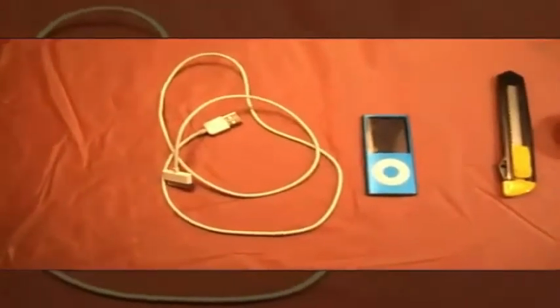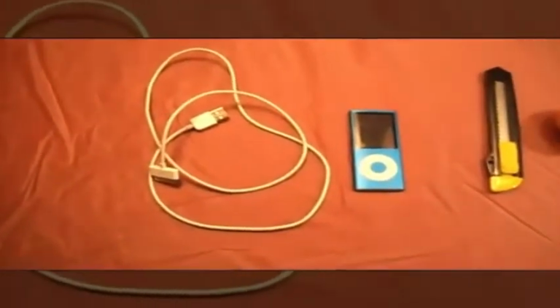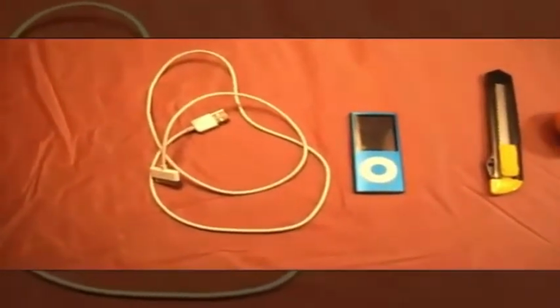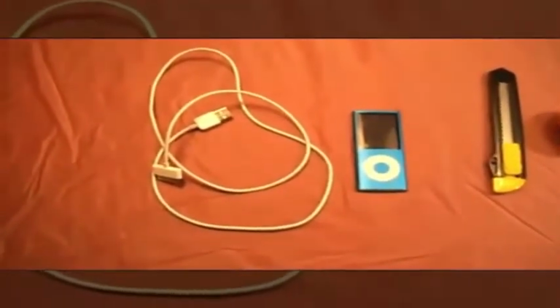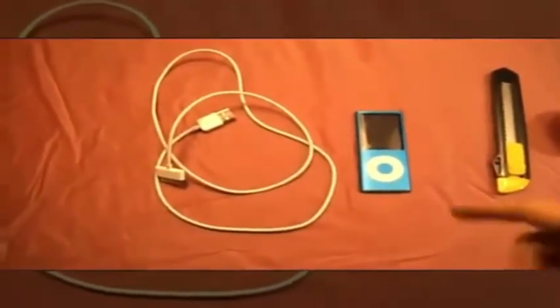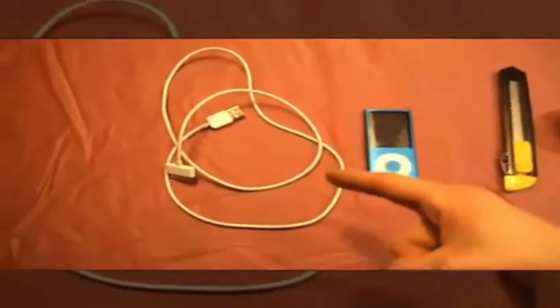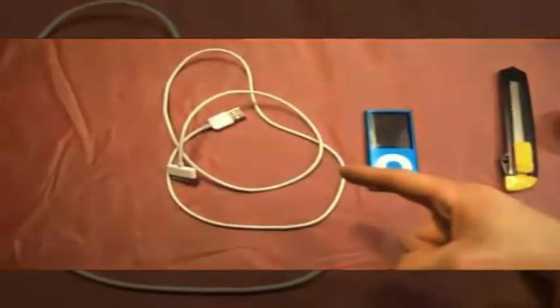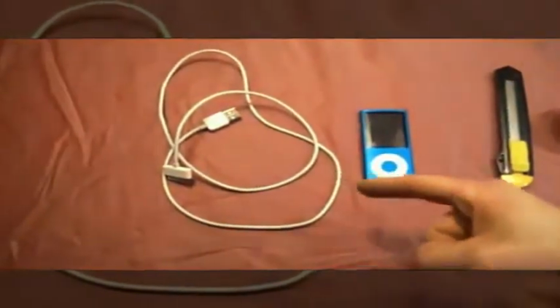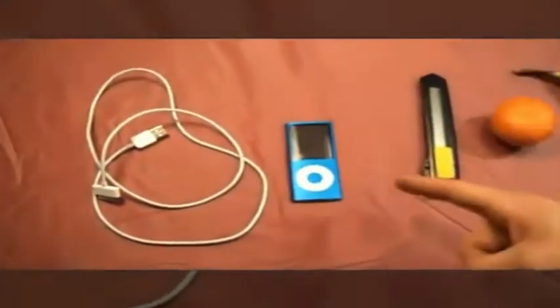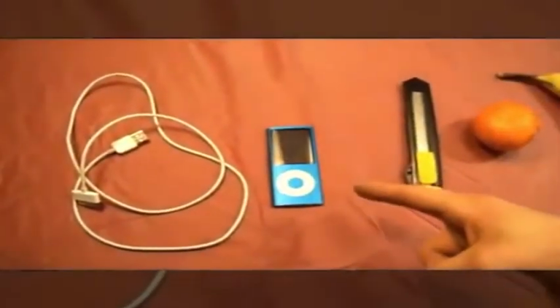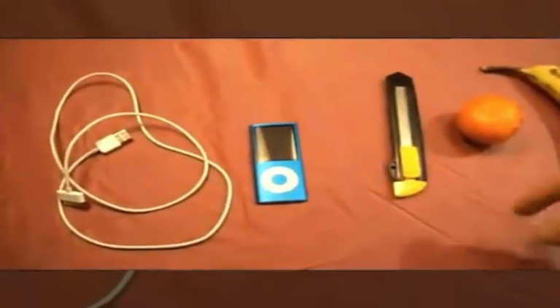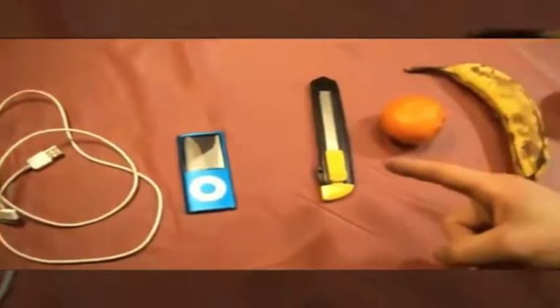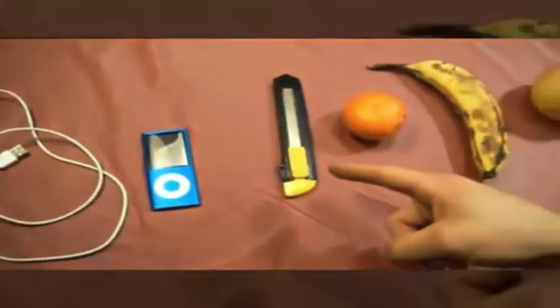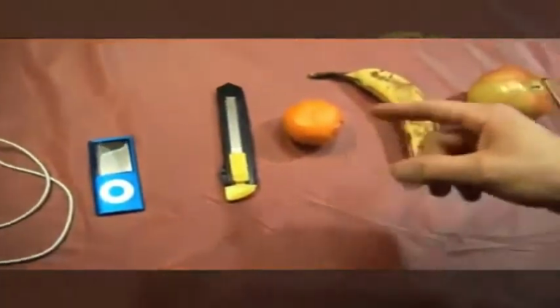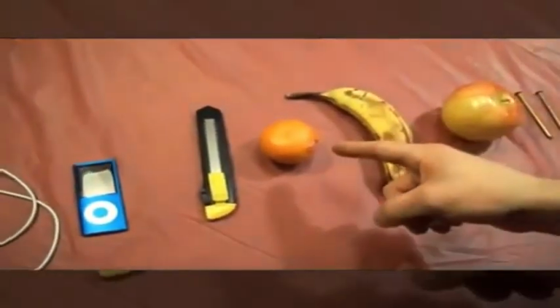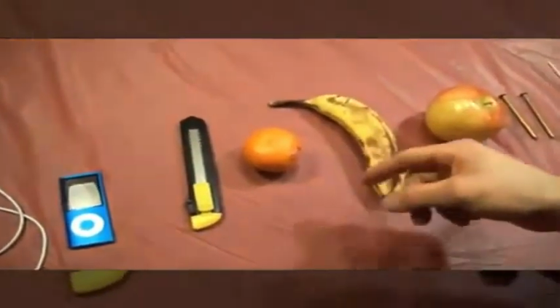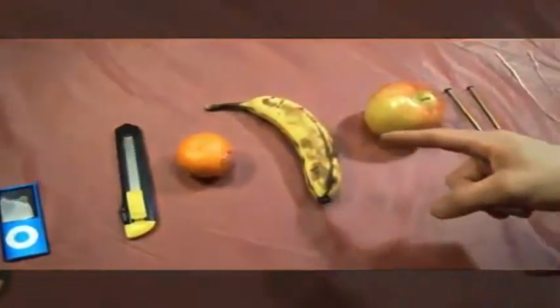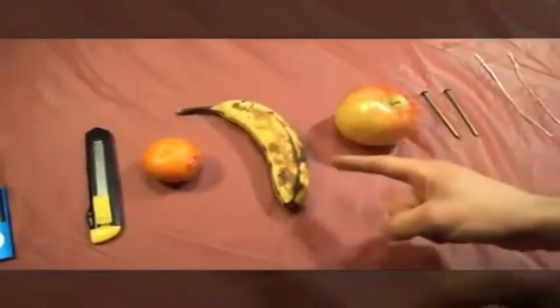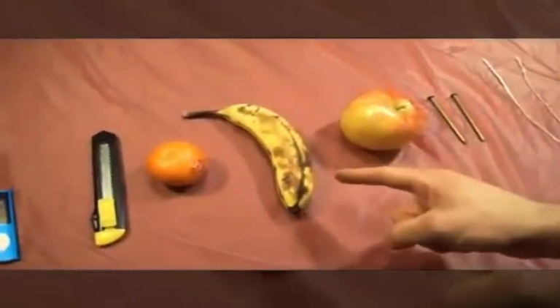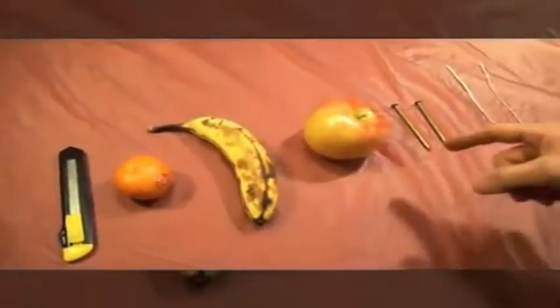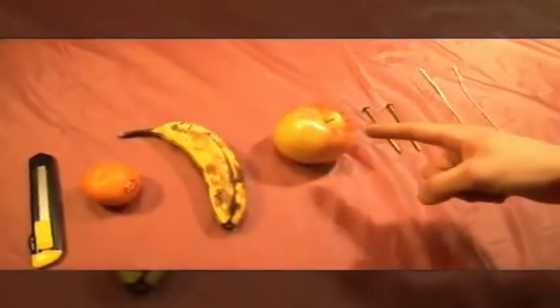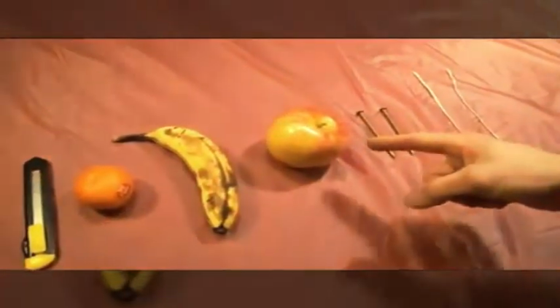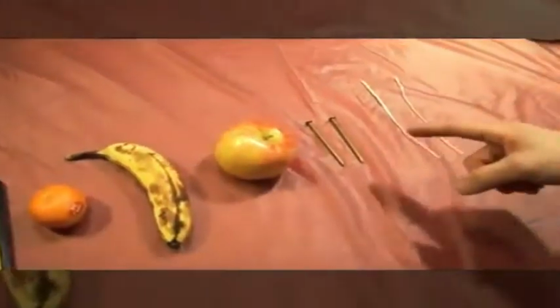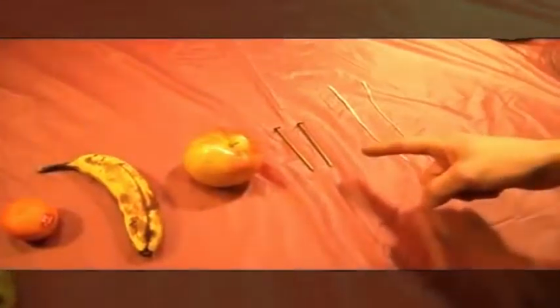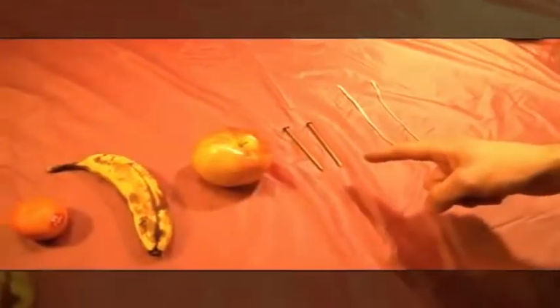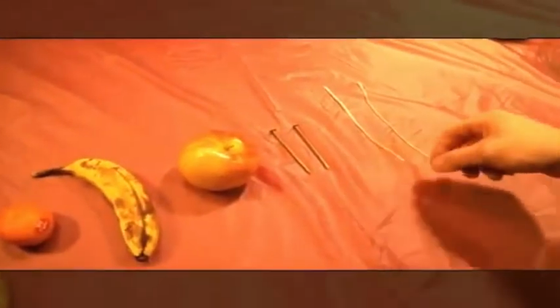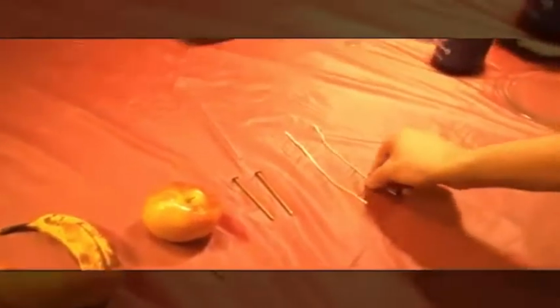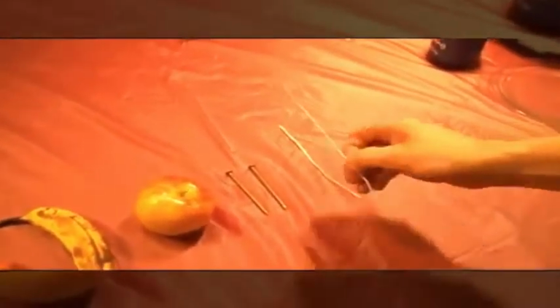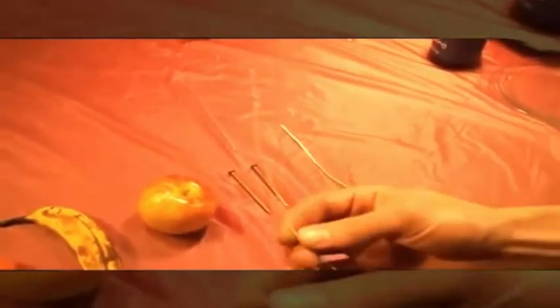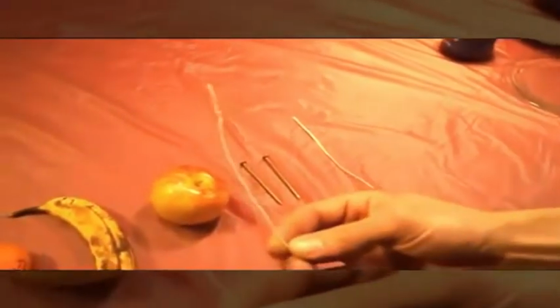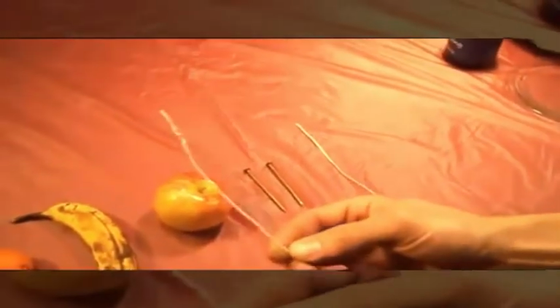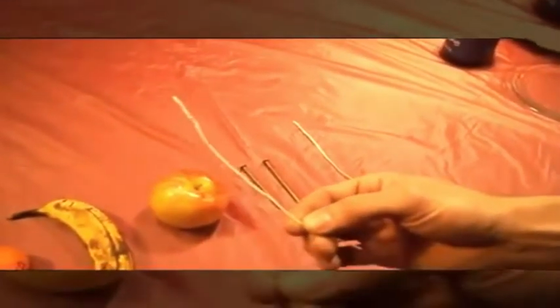Now these are the items you're going to need: an iPod USB cable, your iPod, box cutters, a tangerine, a banana, an apple, two 16 penny nails, and tie wires — two of them.